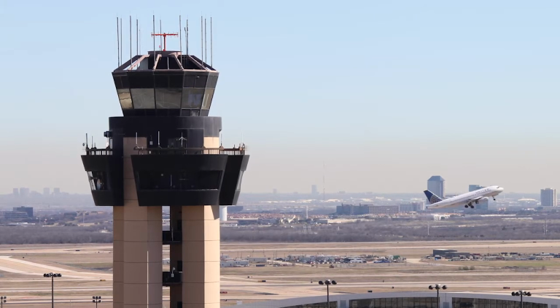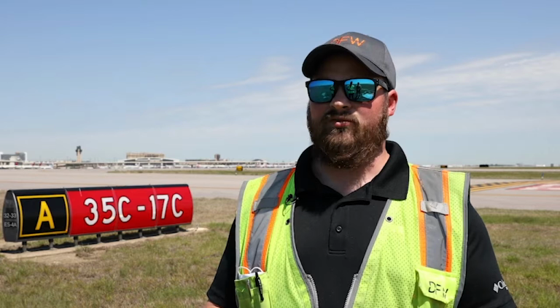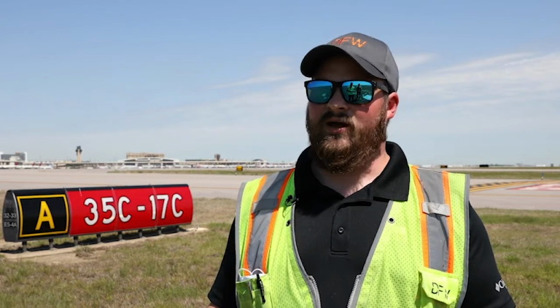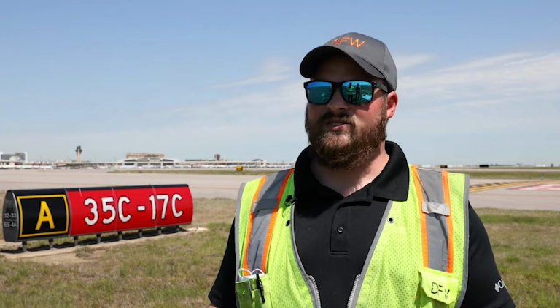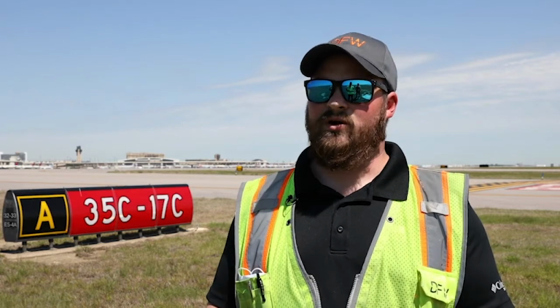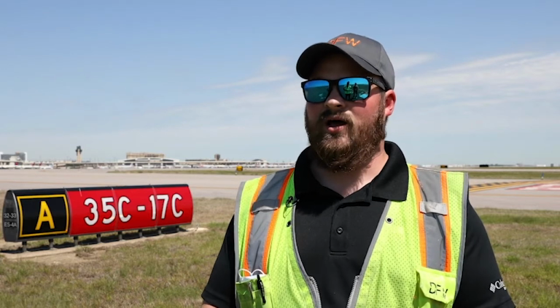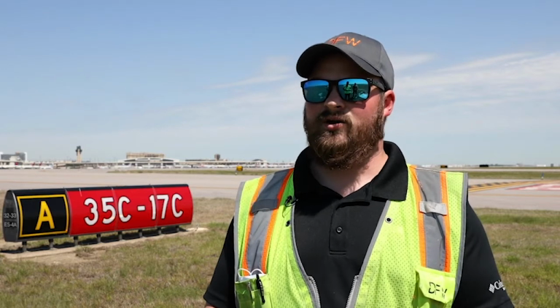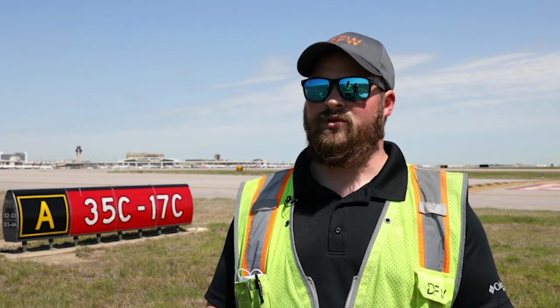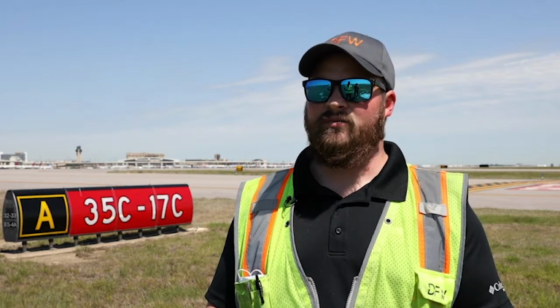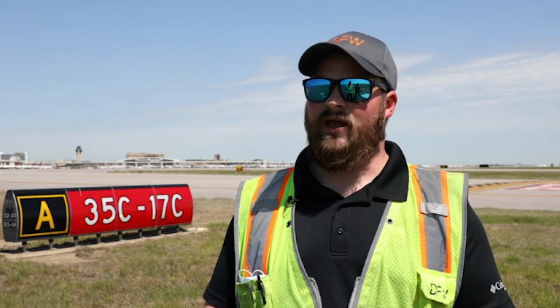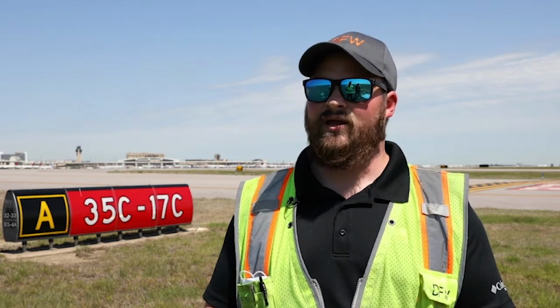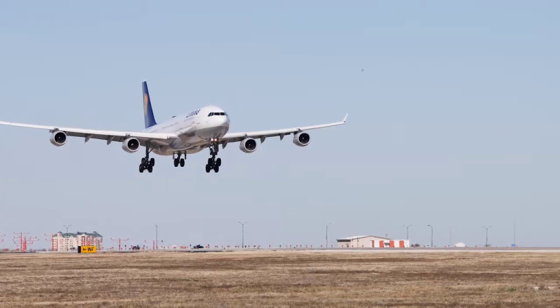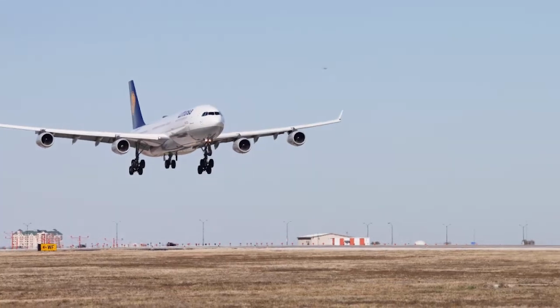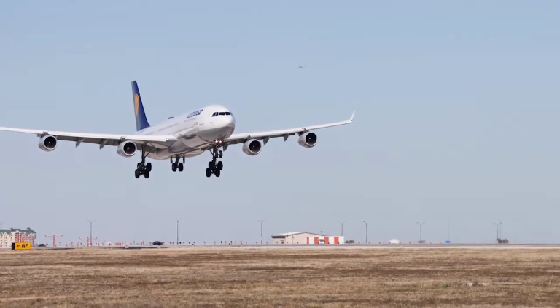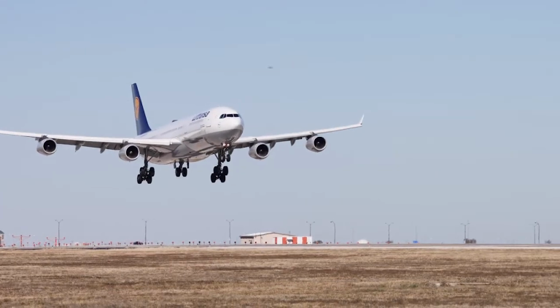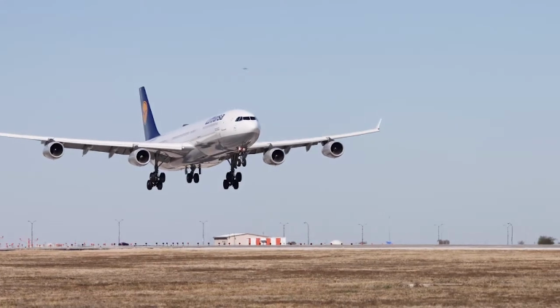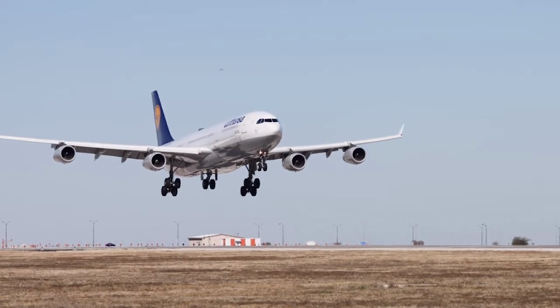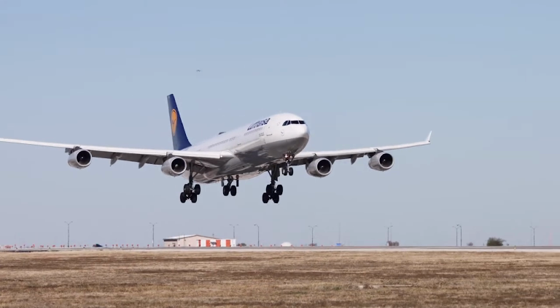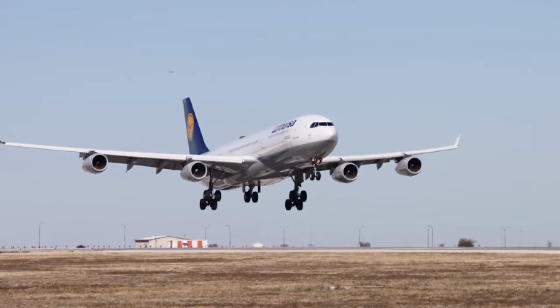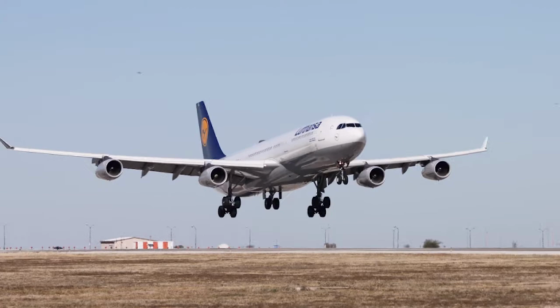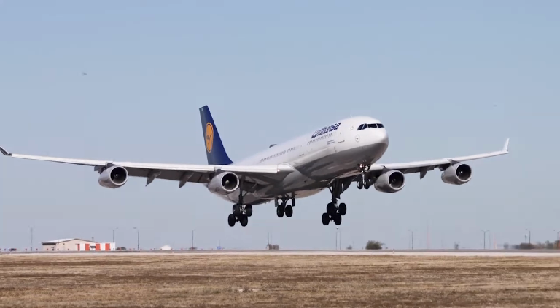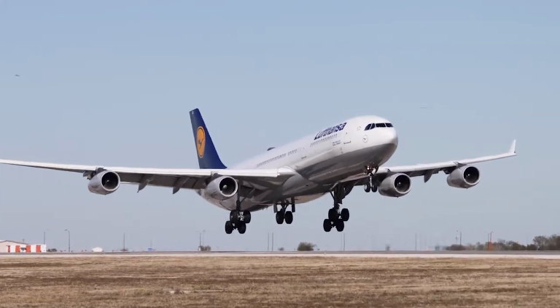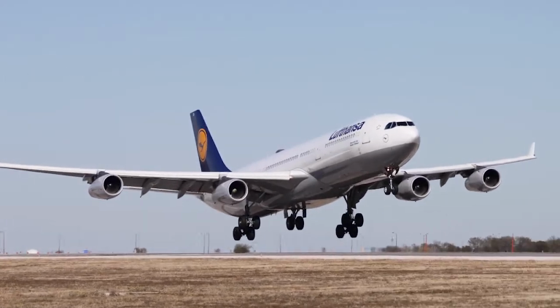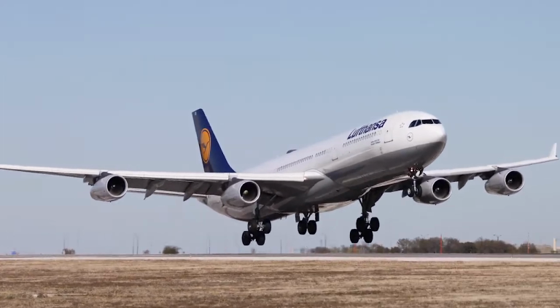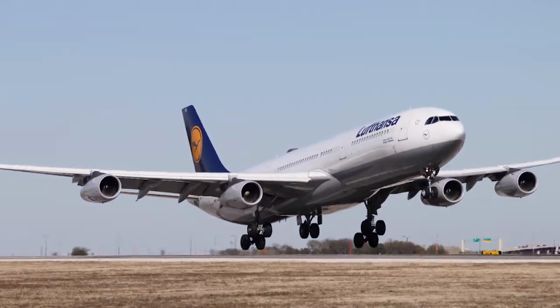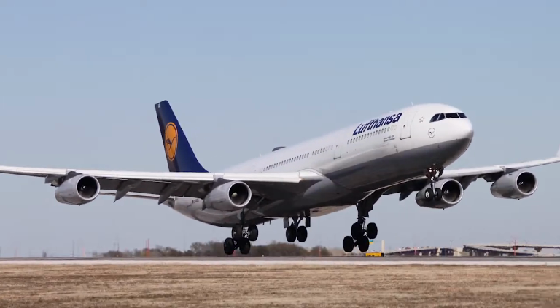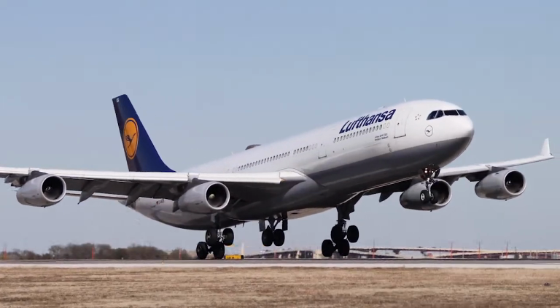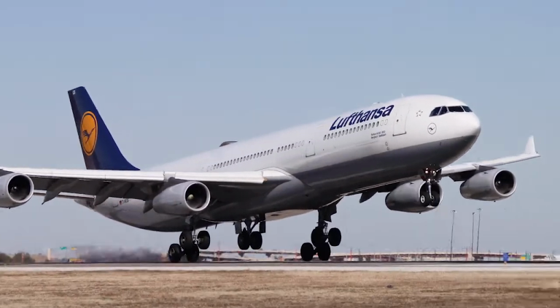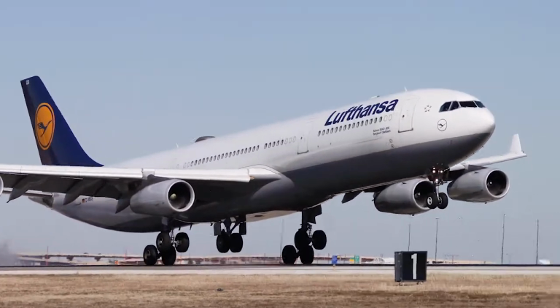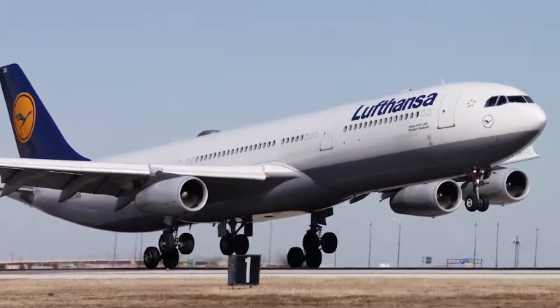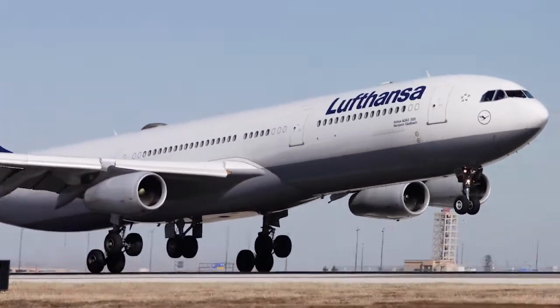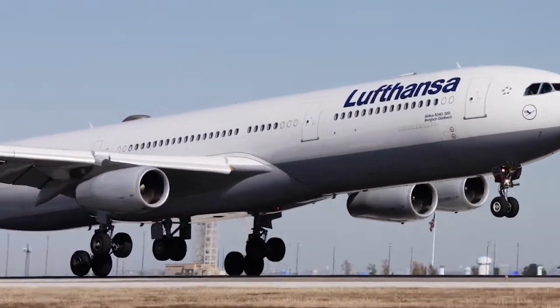If you're flying in the summer, you're typically going to be landing from the north coming in on south flow. So you'll land on 17 center or the new runway 18 right.